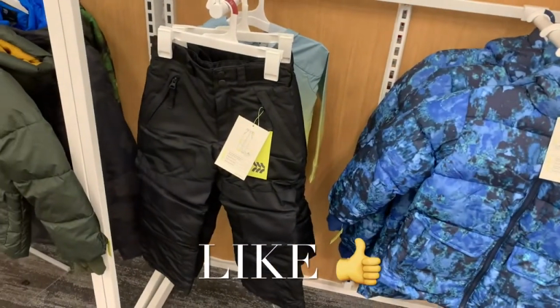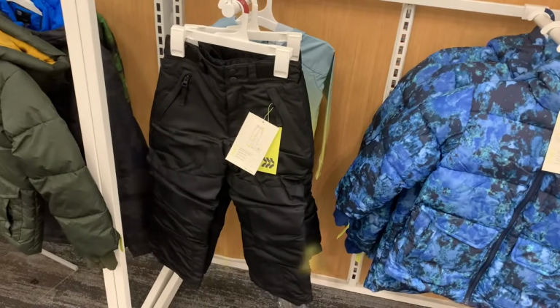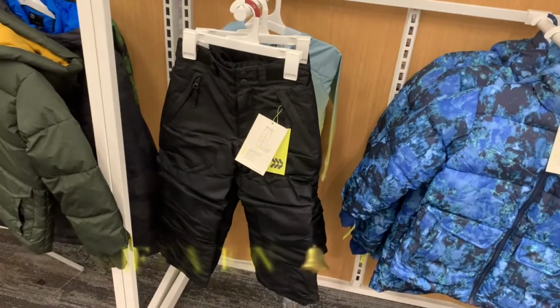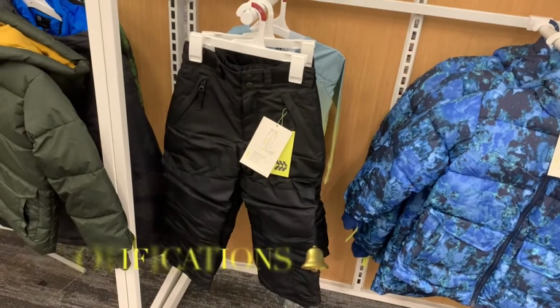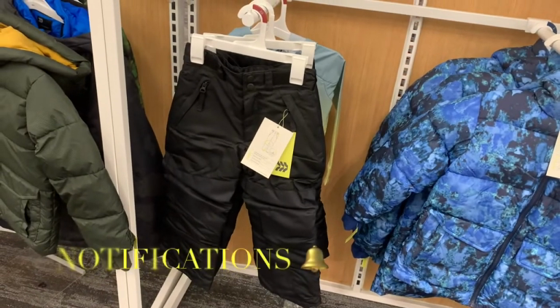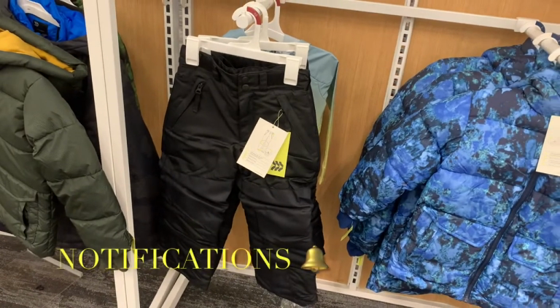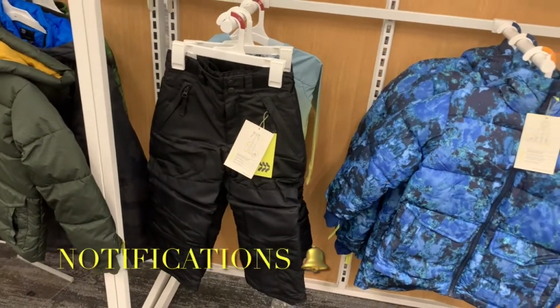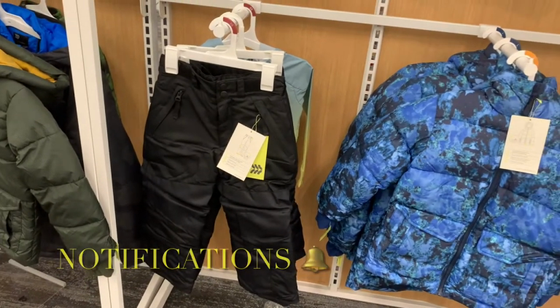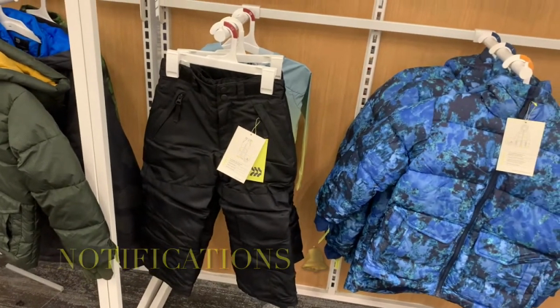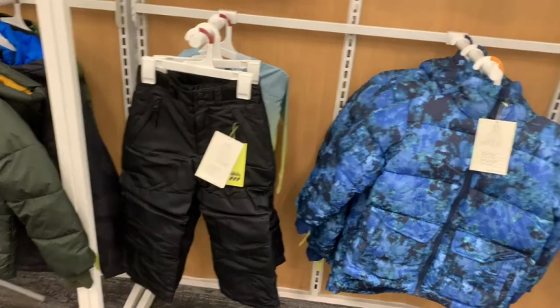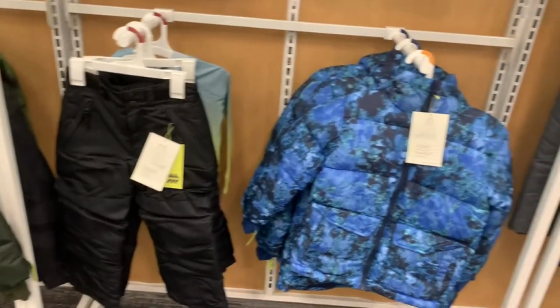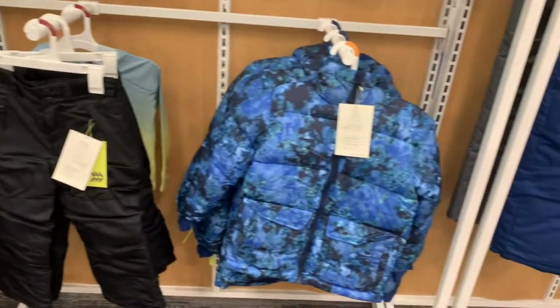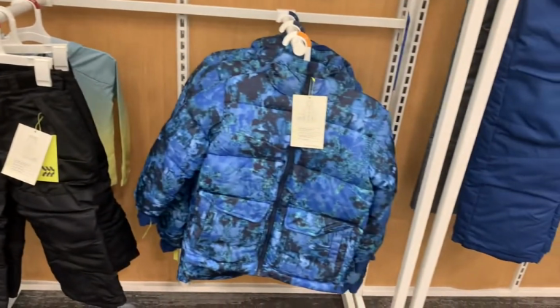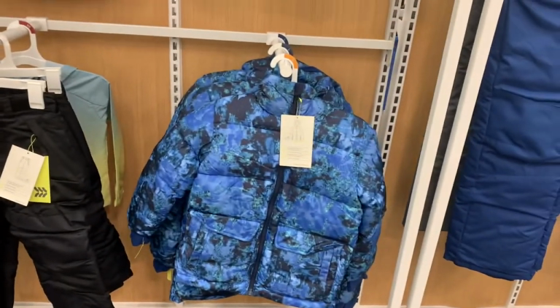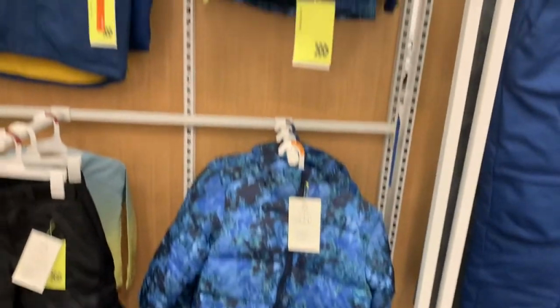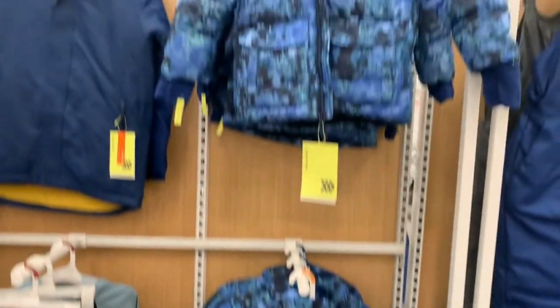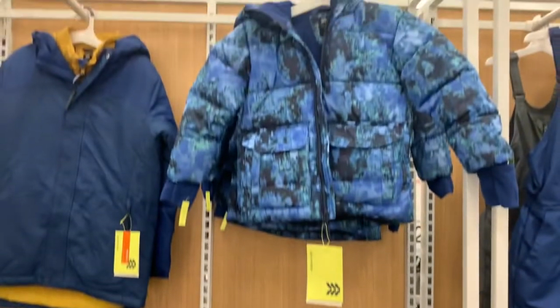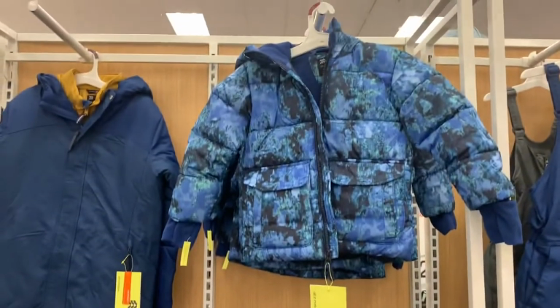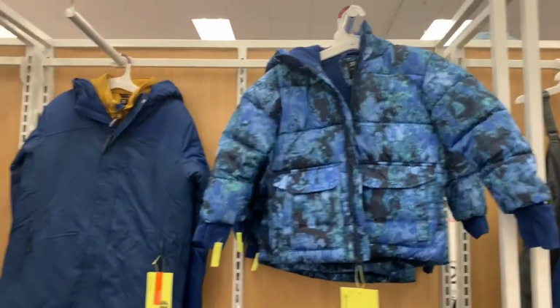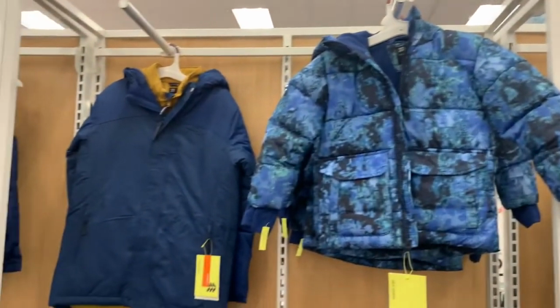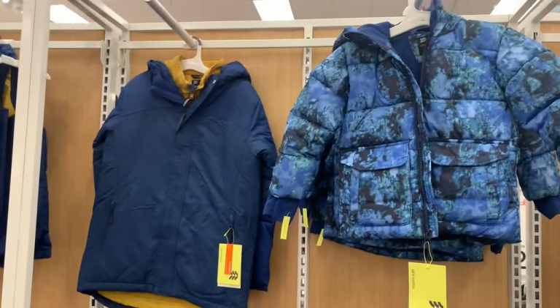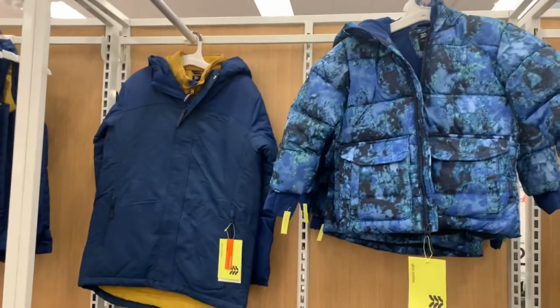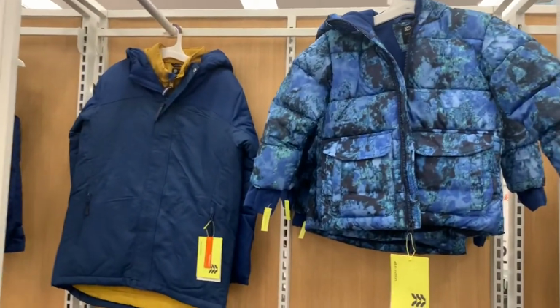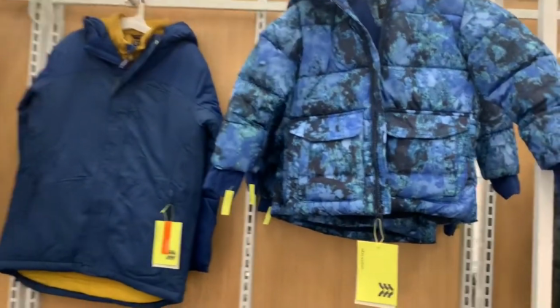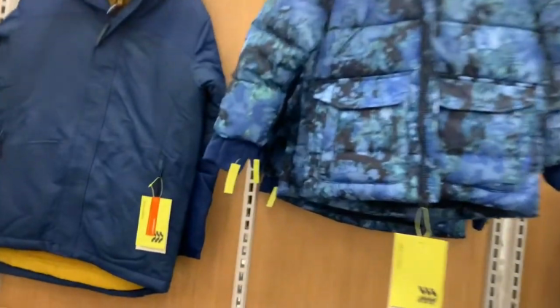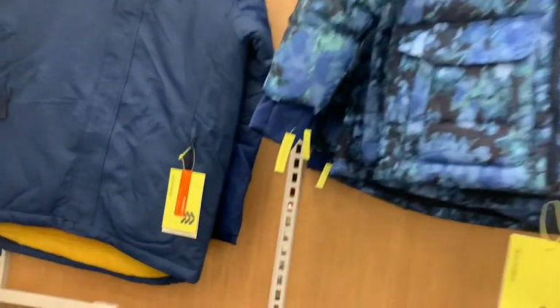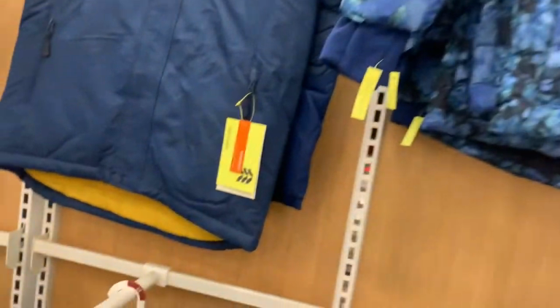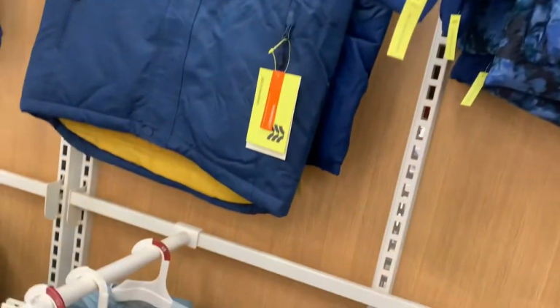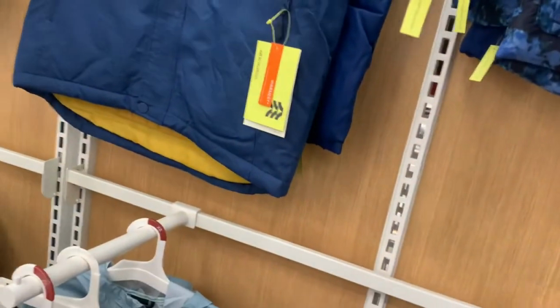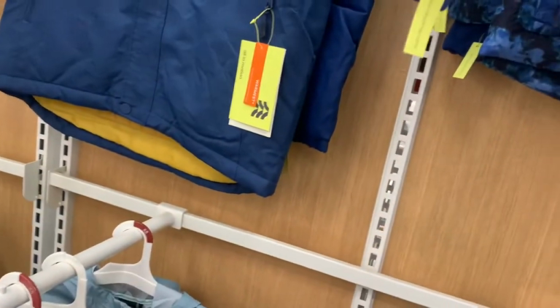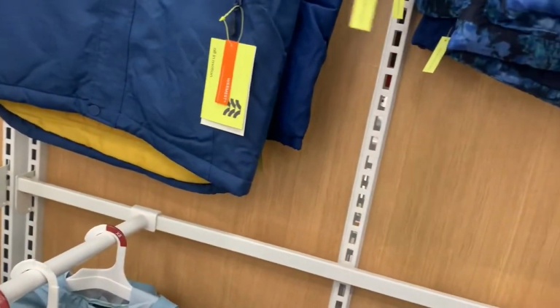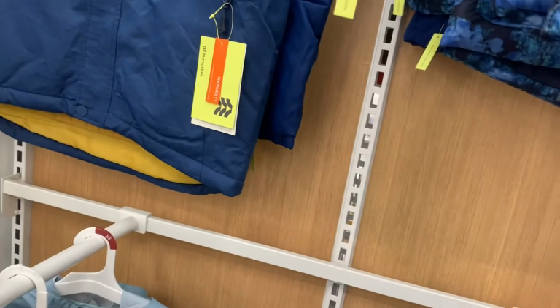It looks like they have these snow pants here. They only have one color so far, but they also have these puffer jackets — they look so cute. And then they have the solid blue as well. I like this one. It's the All In Motion brand.